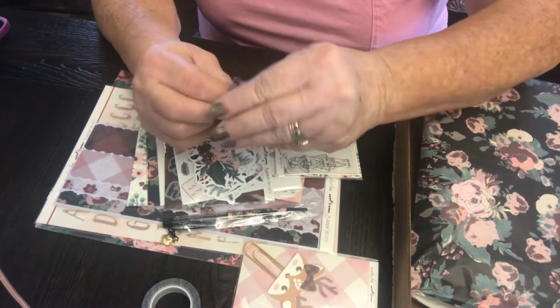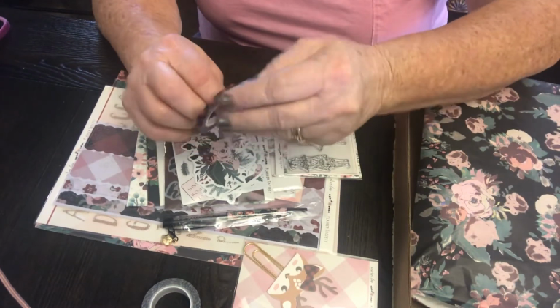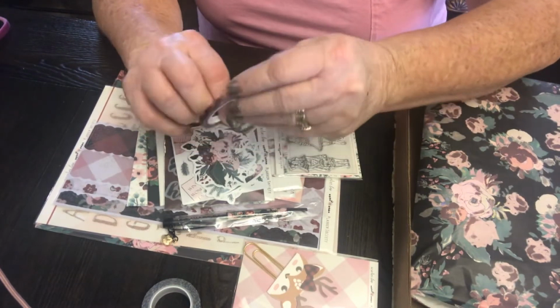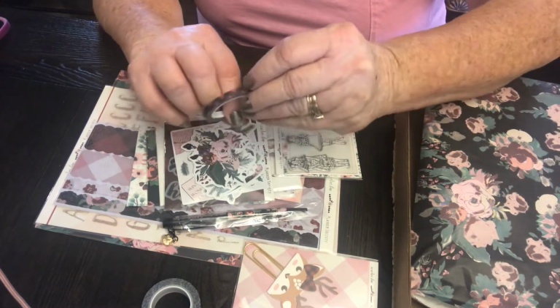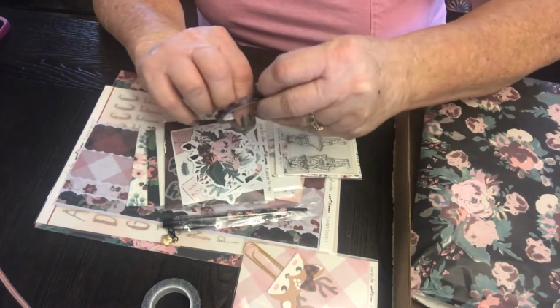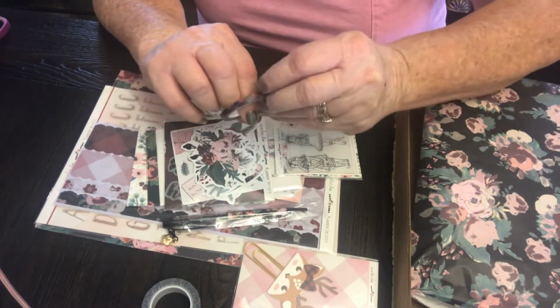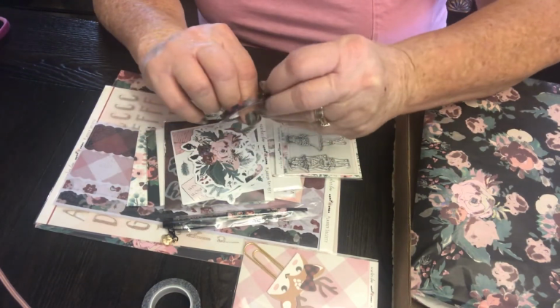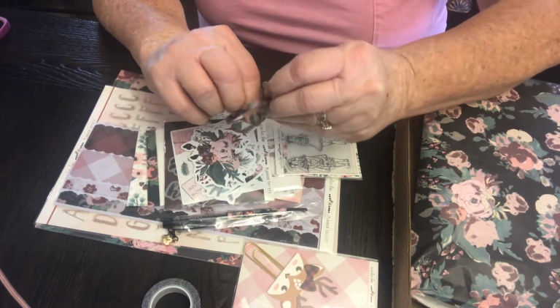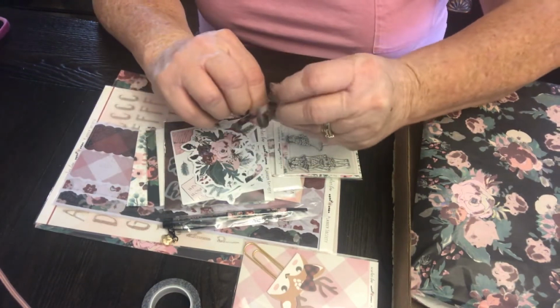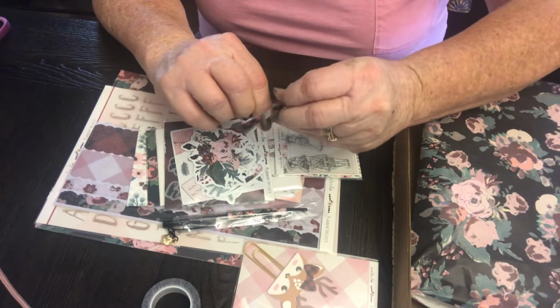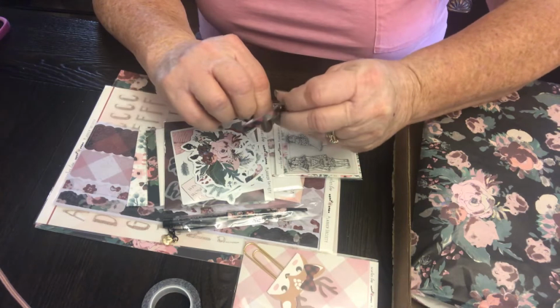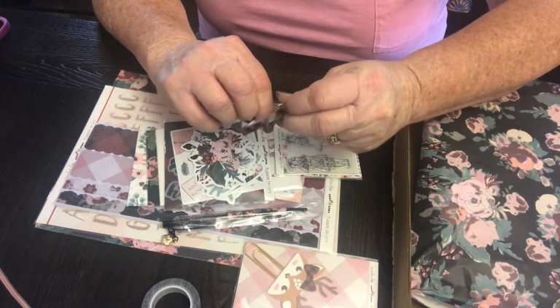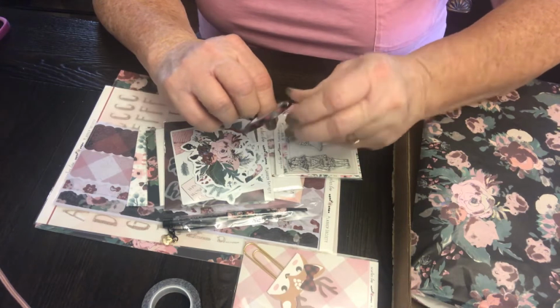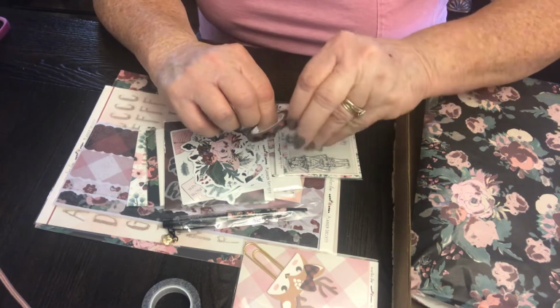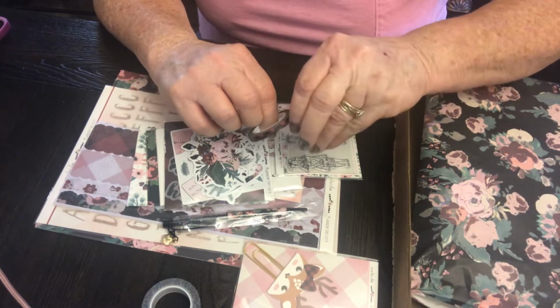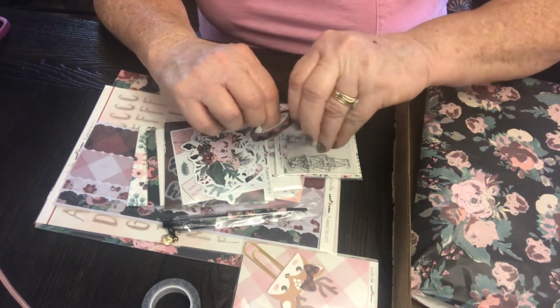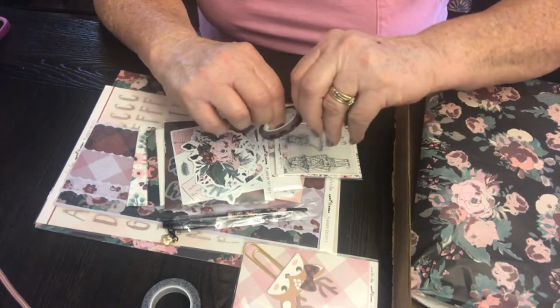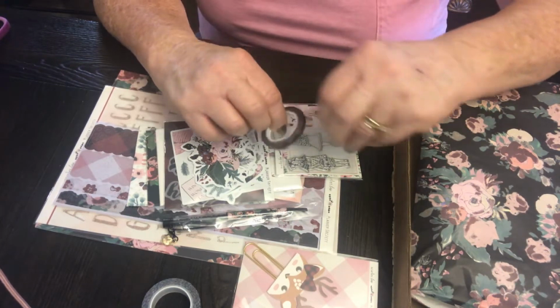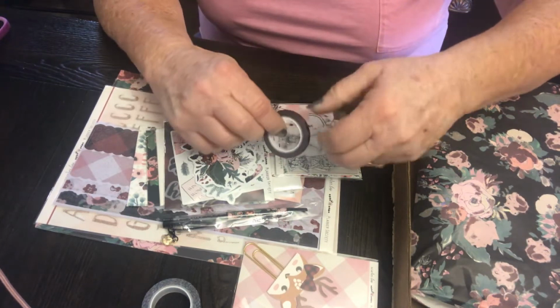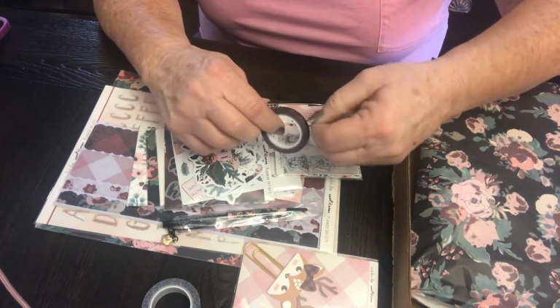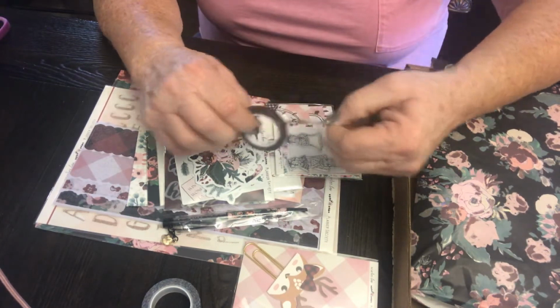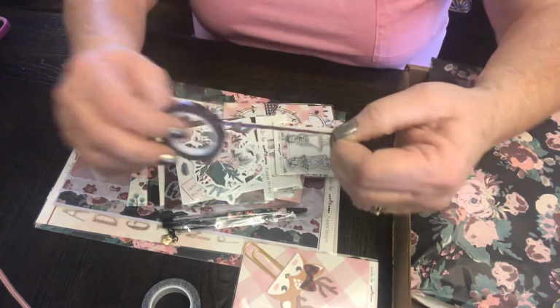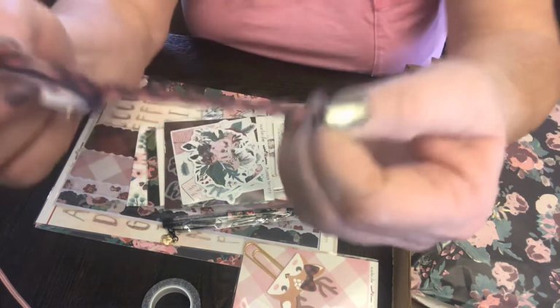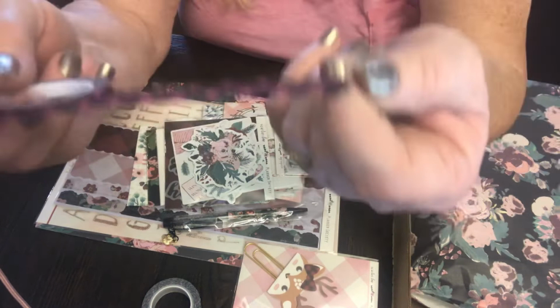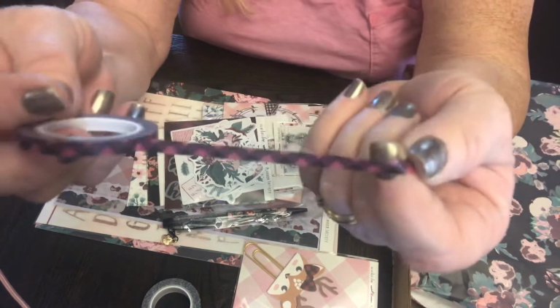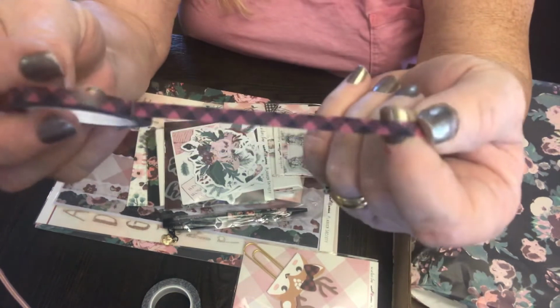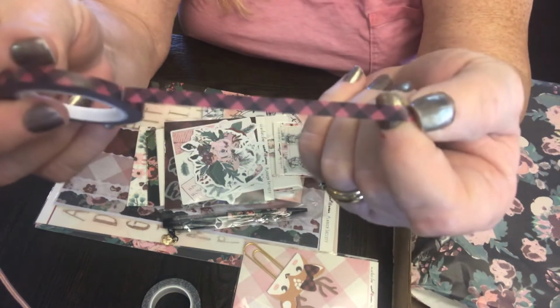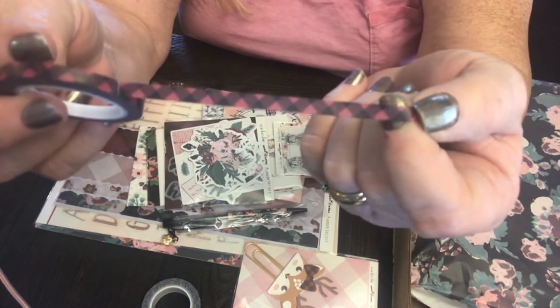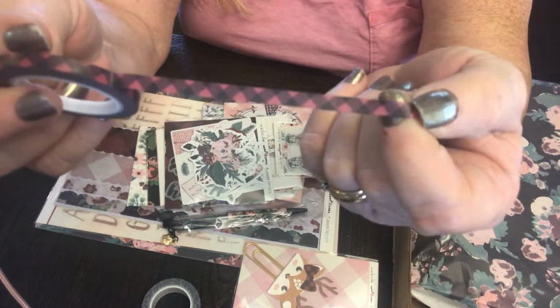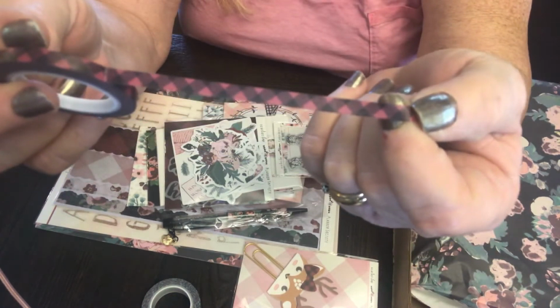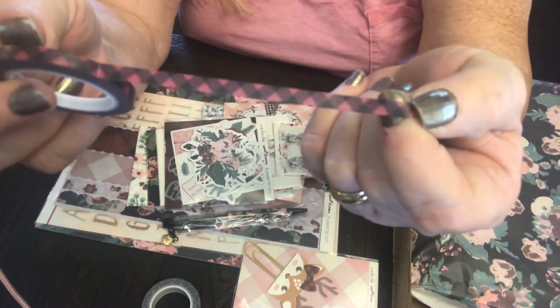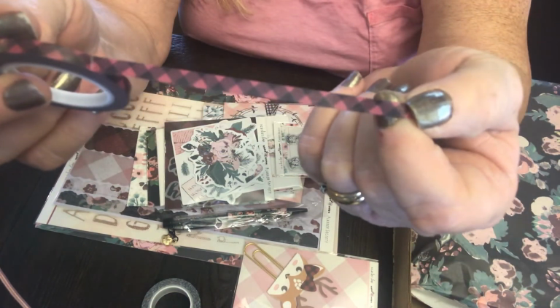And then this is some buffalo plaid - it's like a burgundy, not a really true red. It's almost between purple and pink or something.